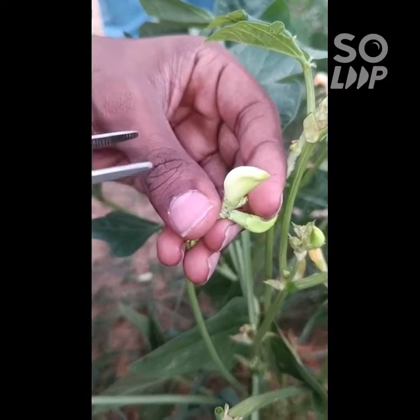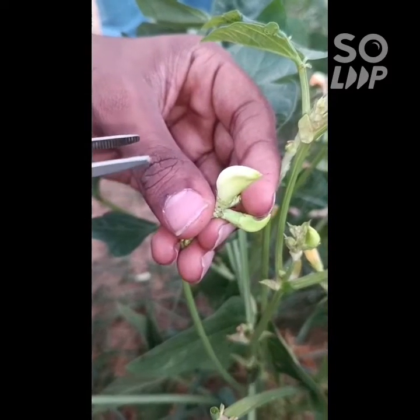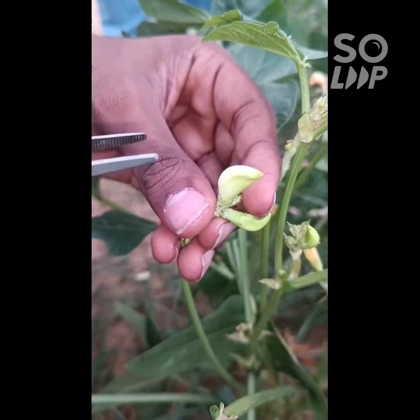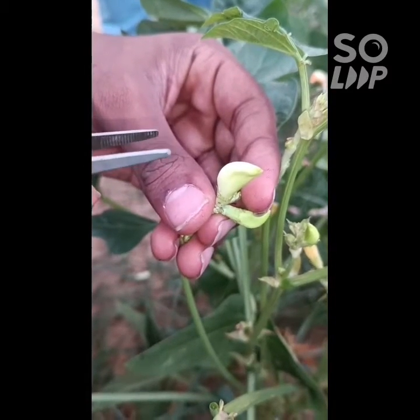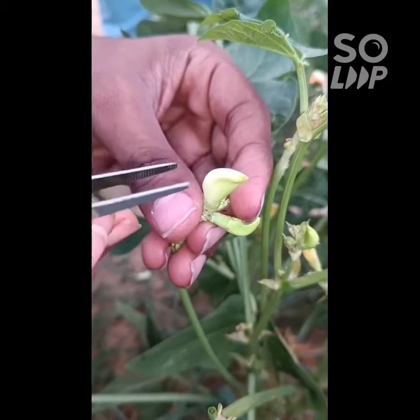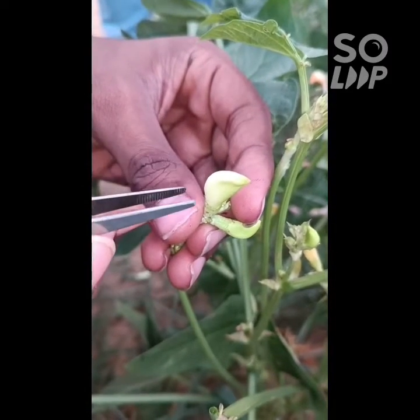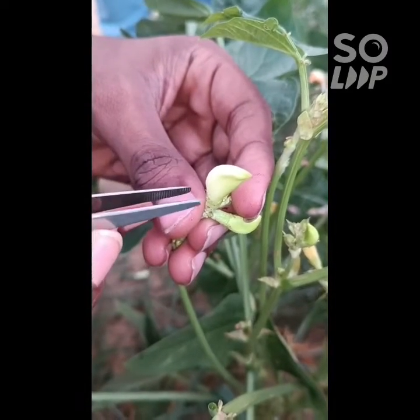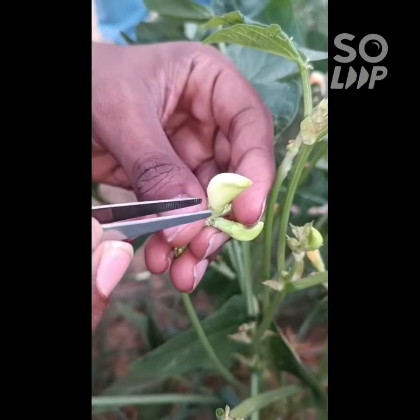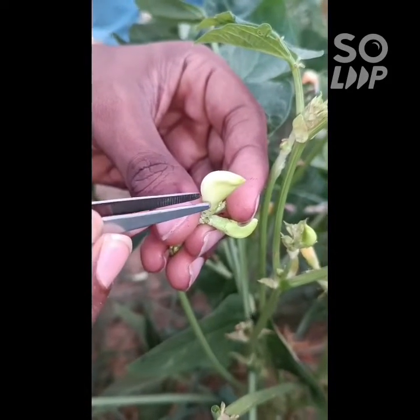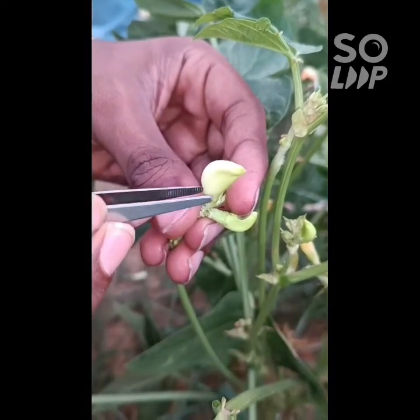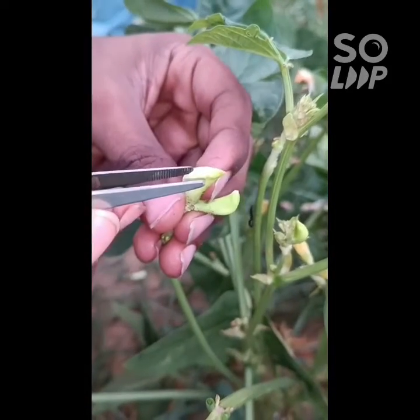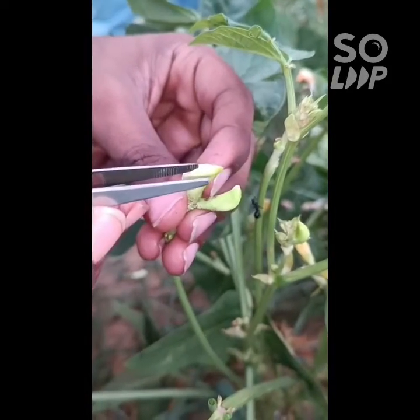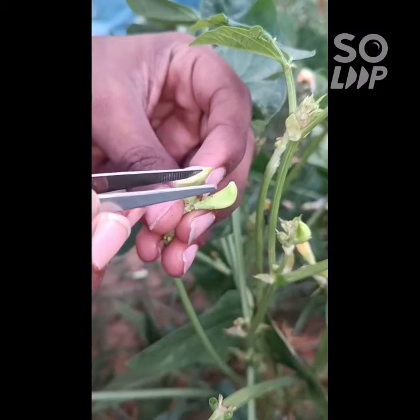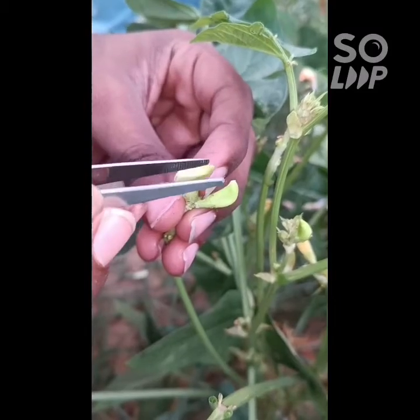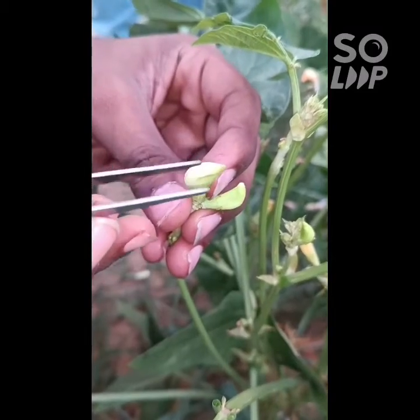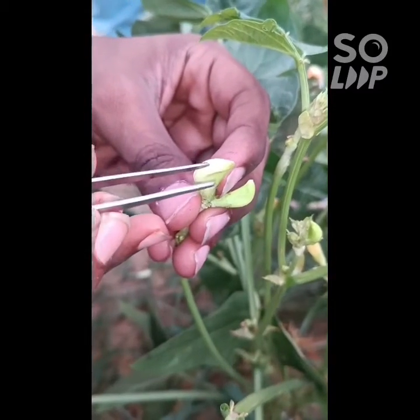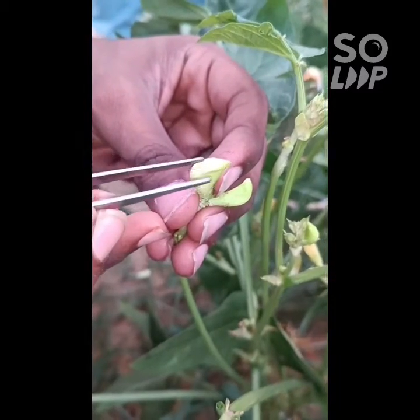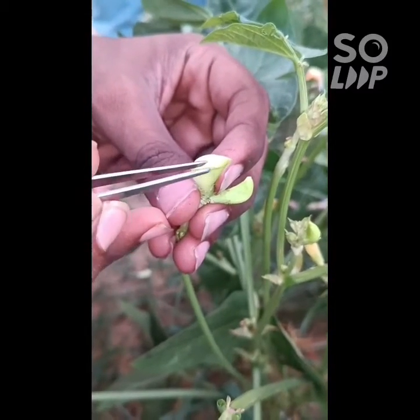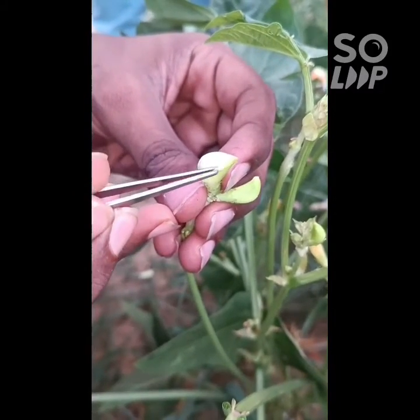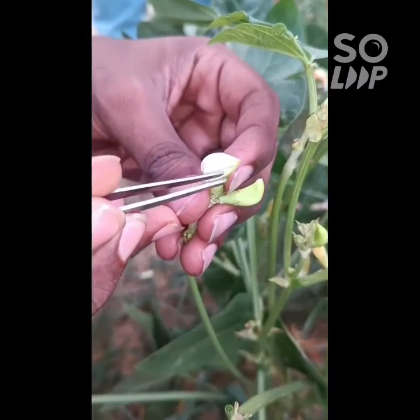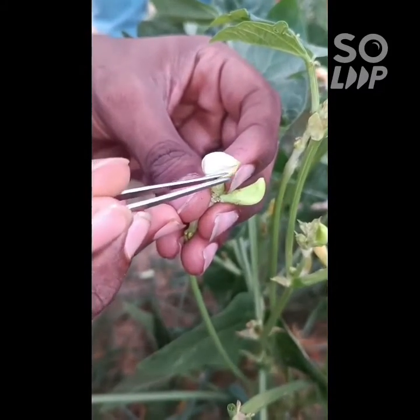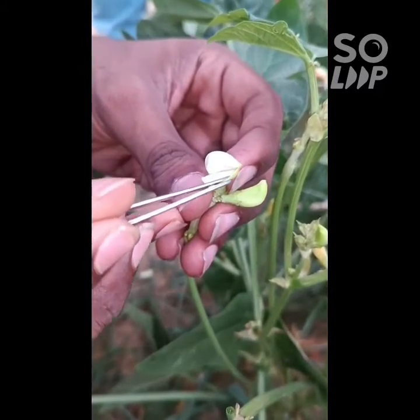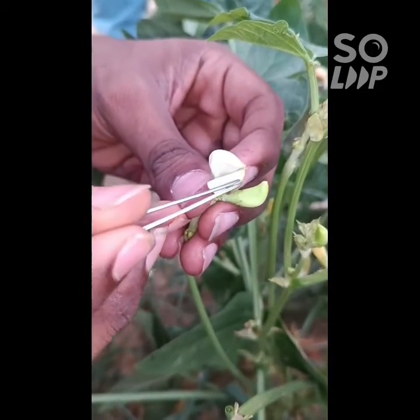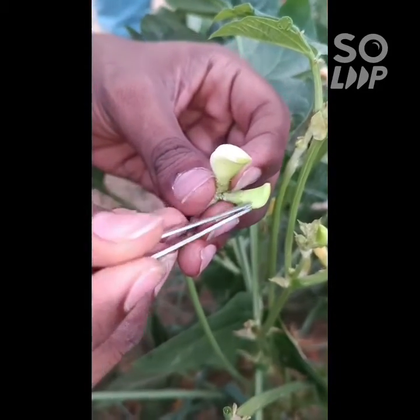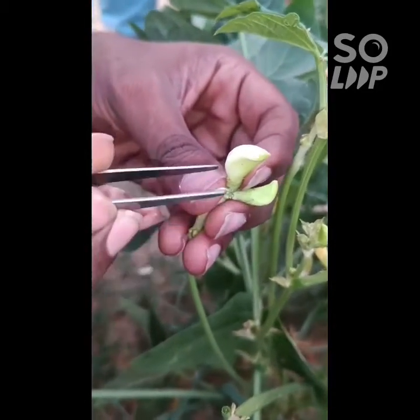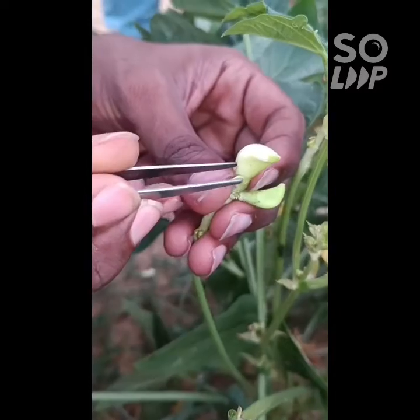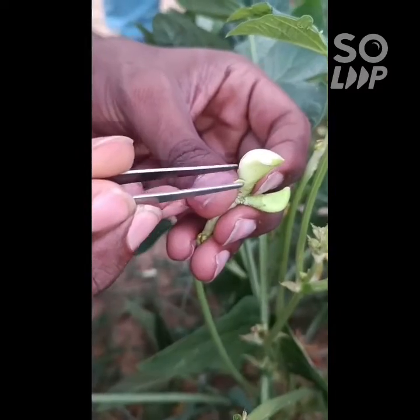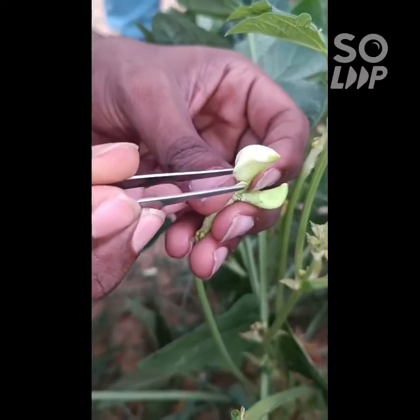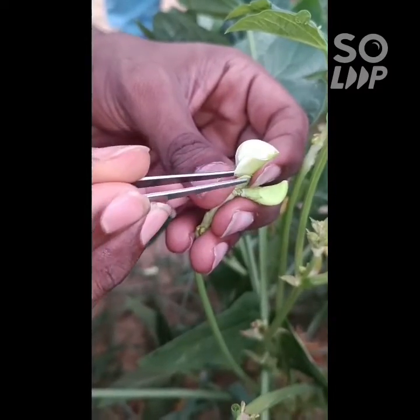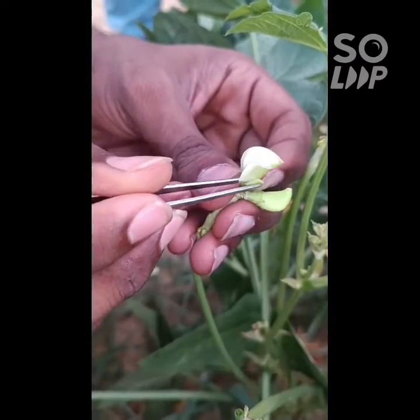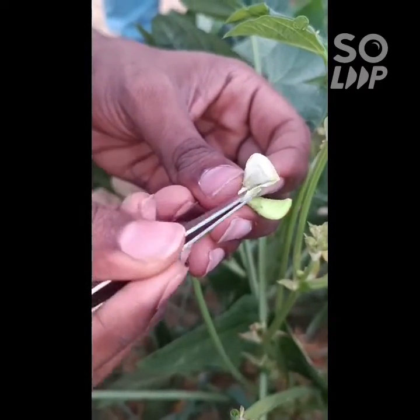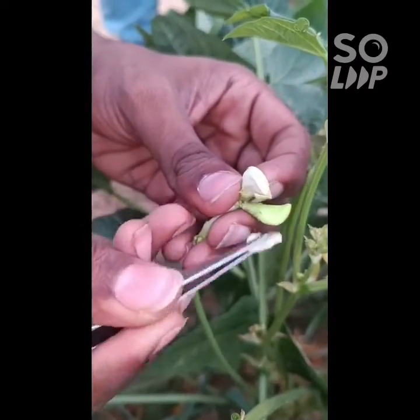Emasculation is the removal of the male part of the flower so that the female part can be crossed with the desired male parent. First we will remove the outer sepals and petals of the cowpea flower.